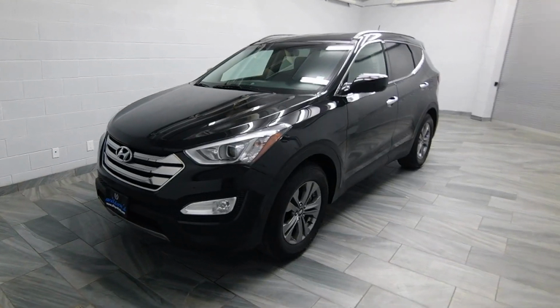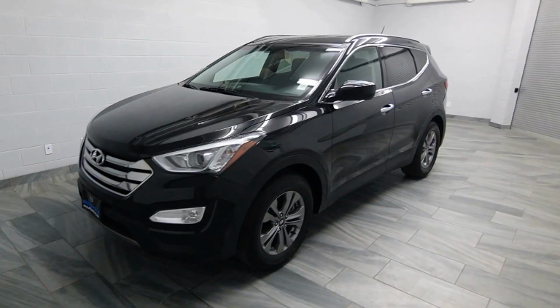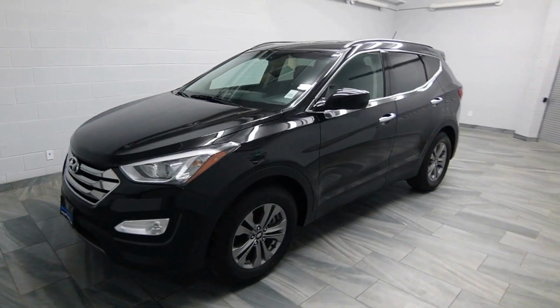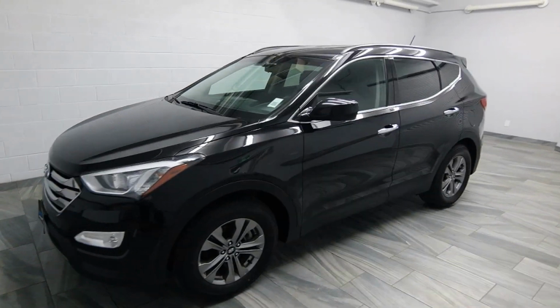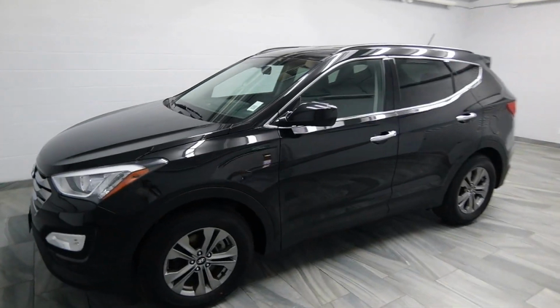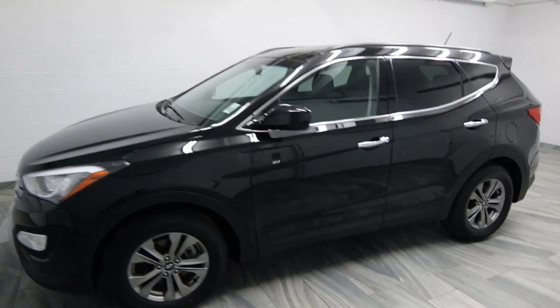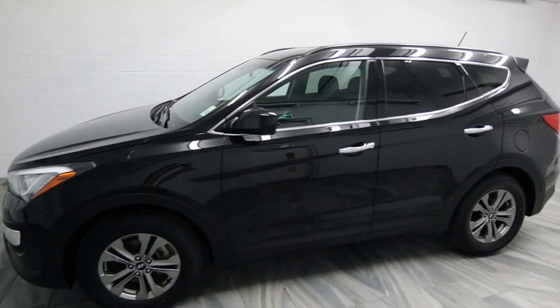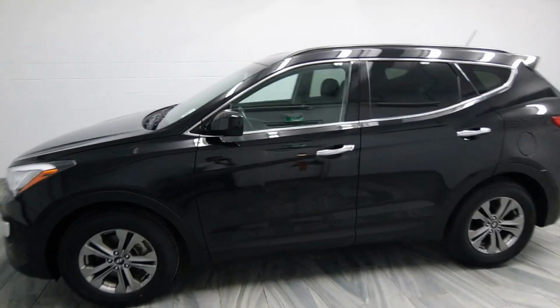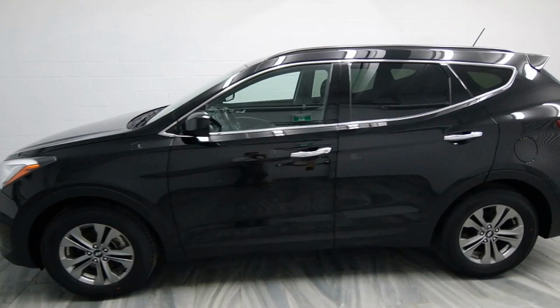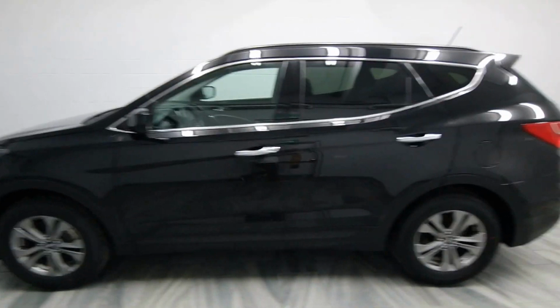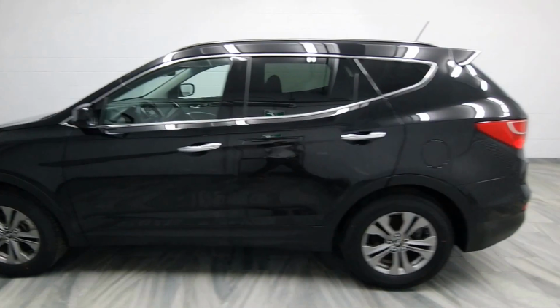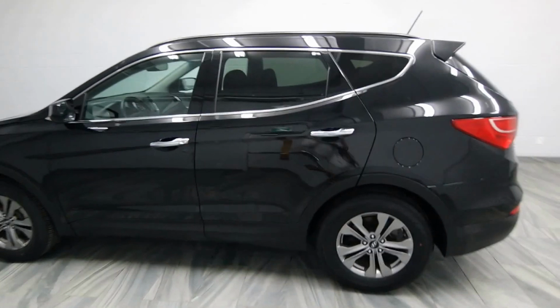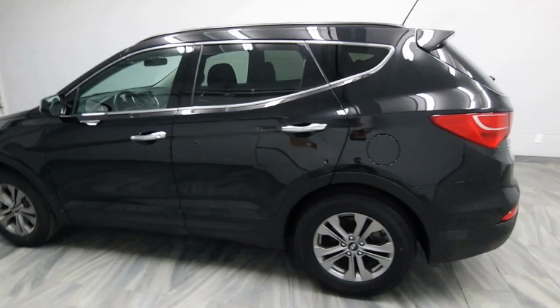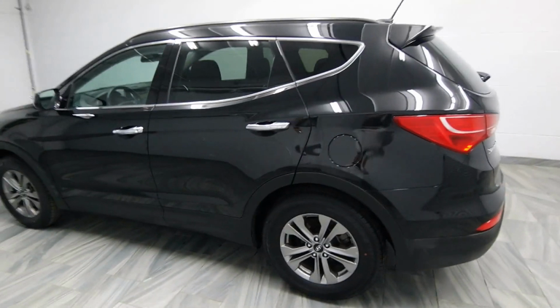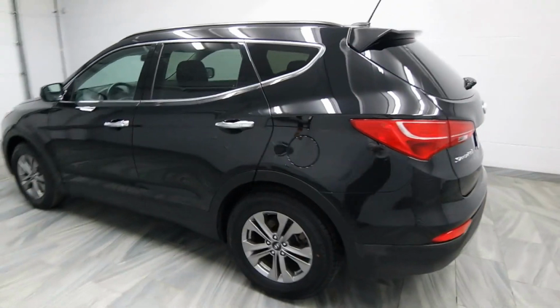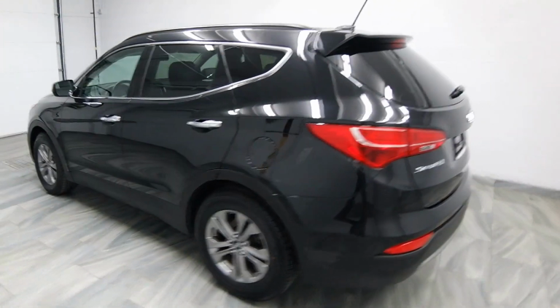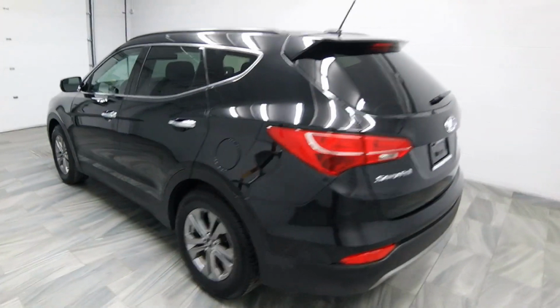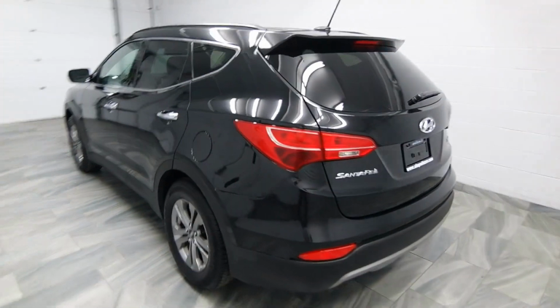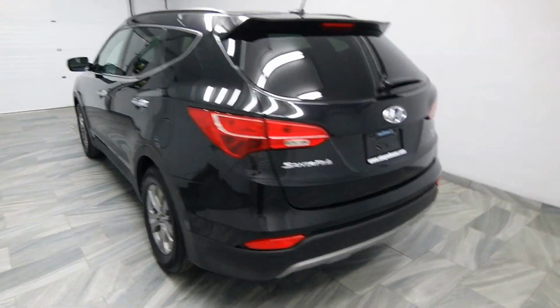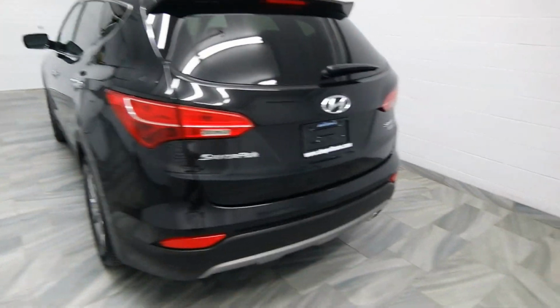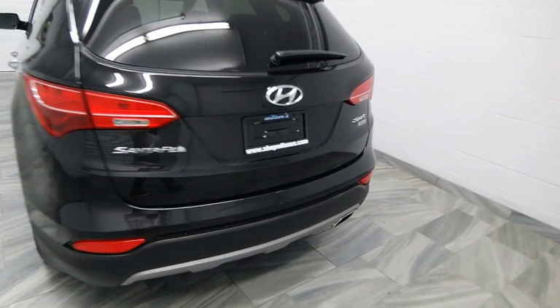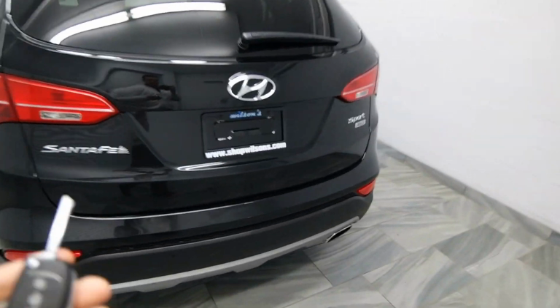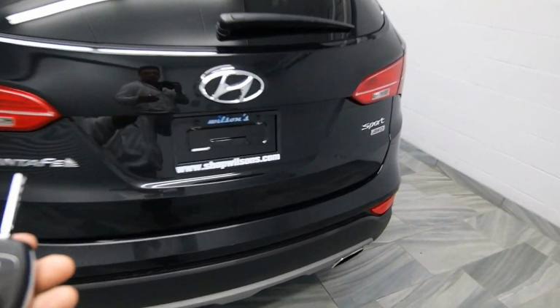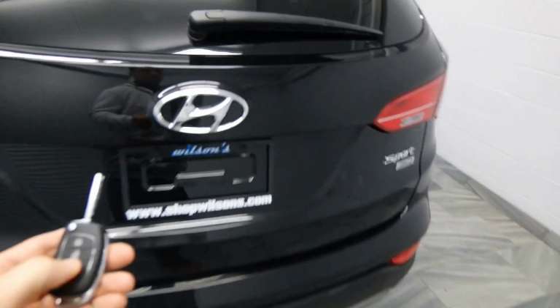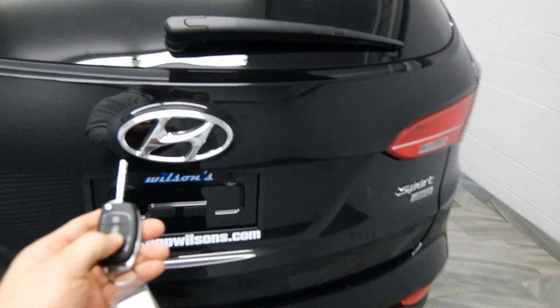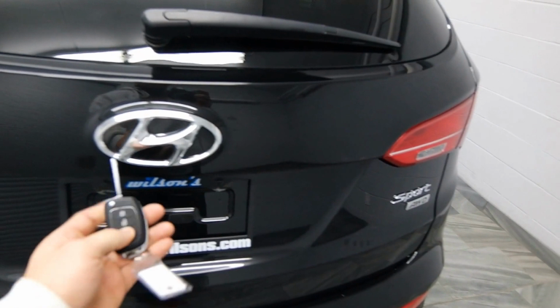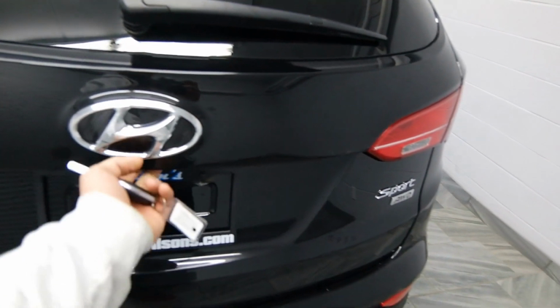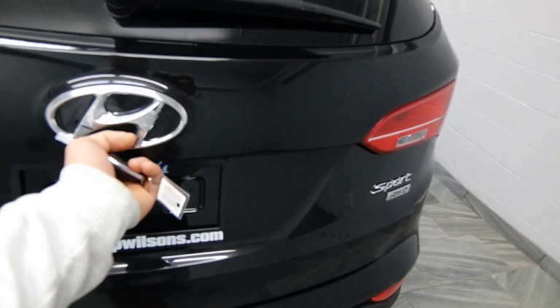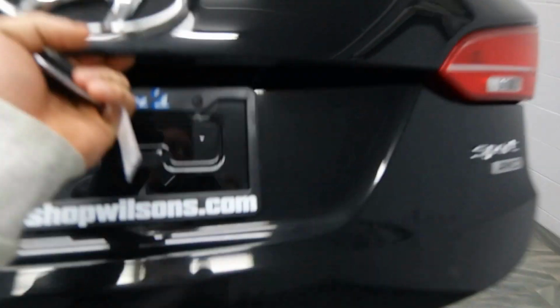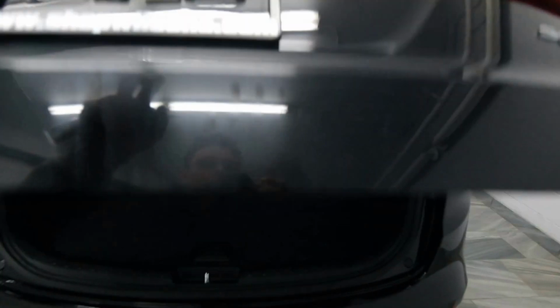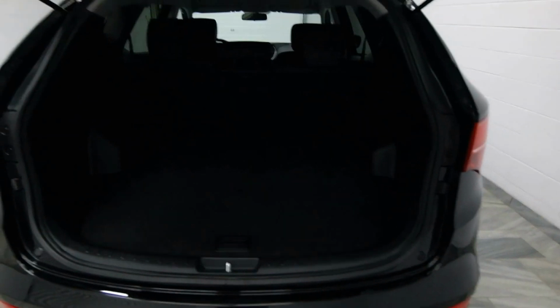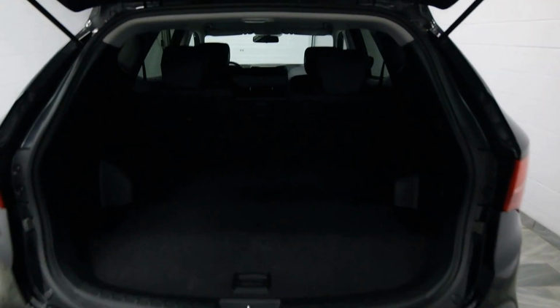Hello, from Mark Wilson's Better Used Cars in Guelph, Ontario. You can visit us at shopwilsons.com. This is our 2016 Hyundai Santa Fe Sport.